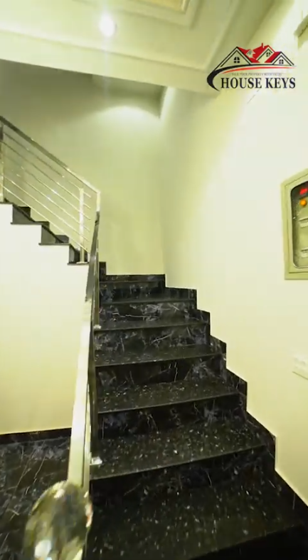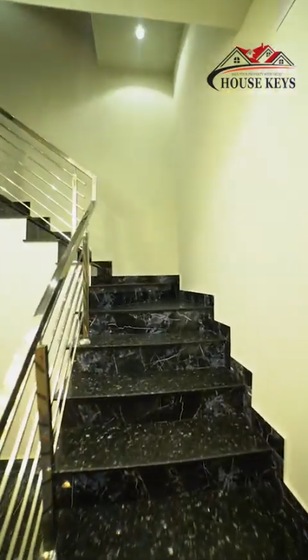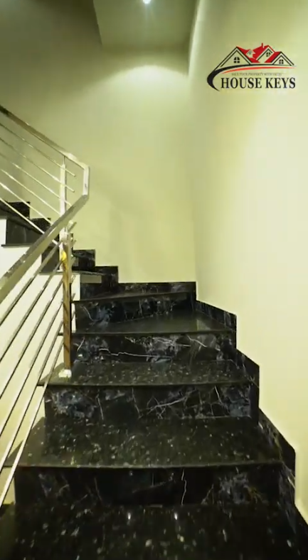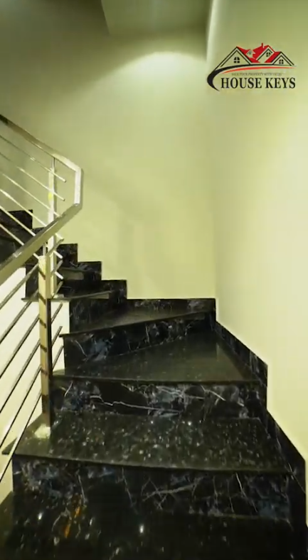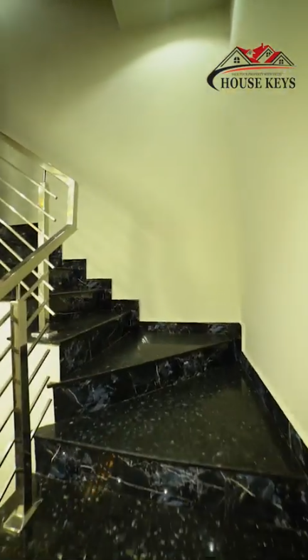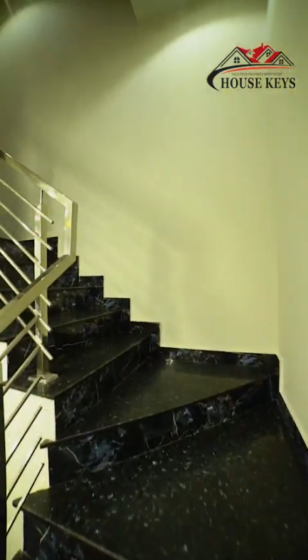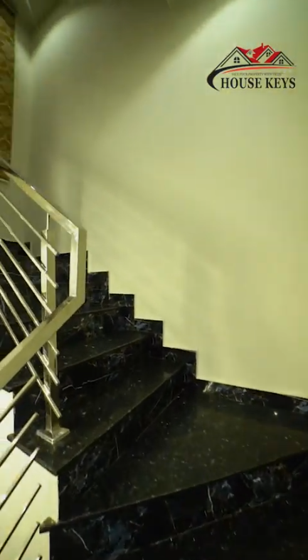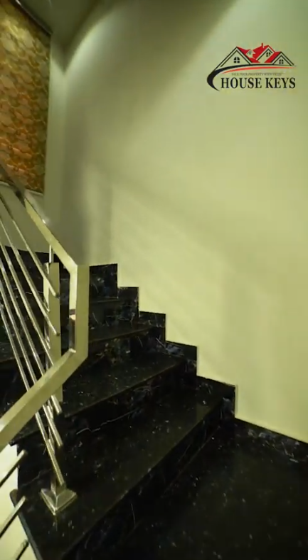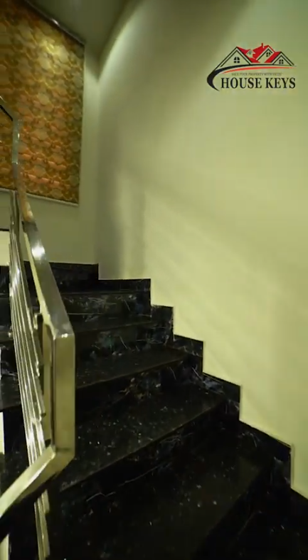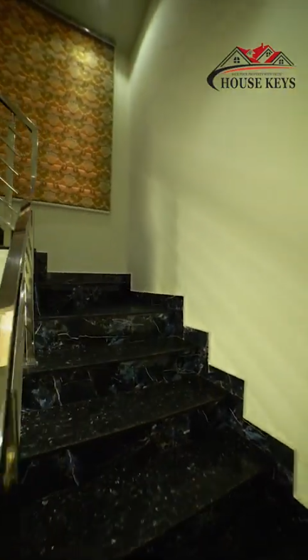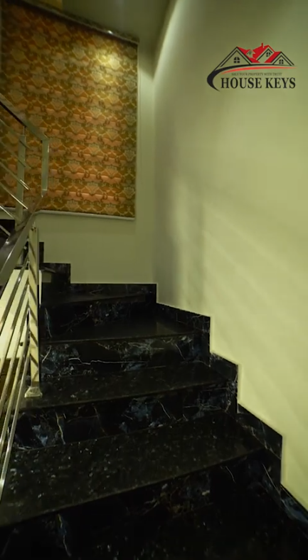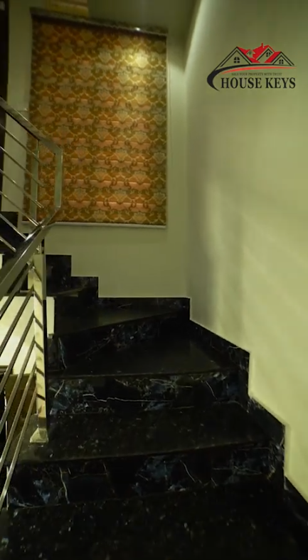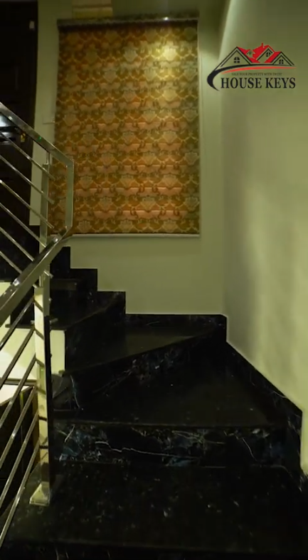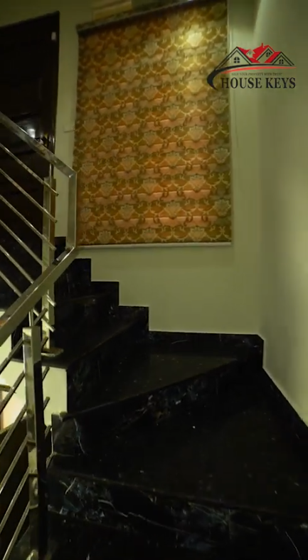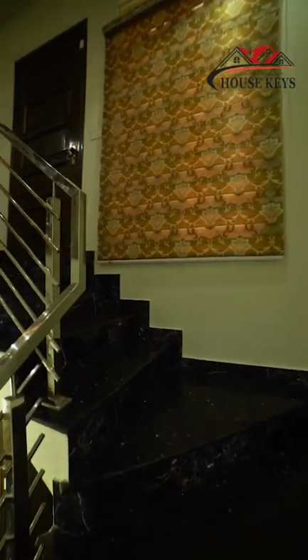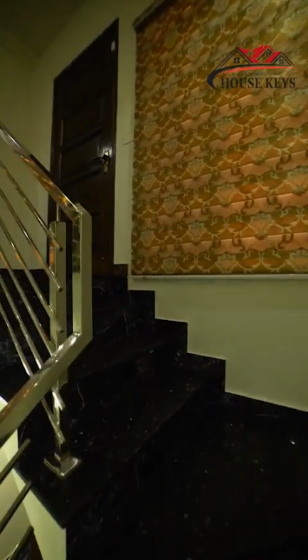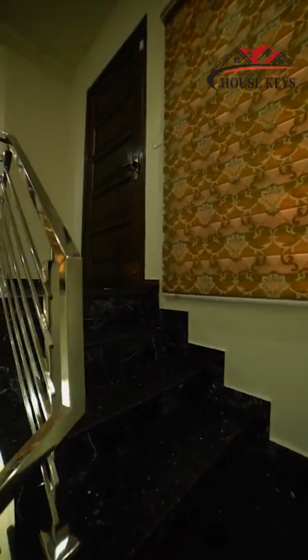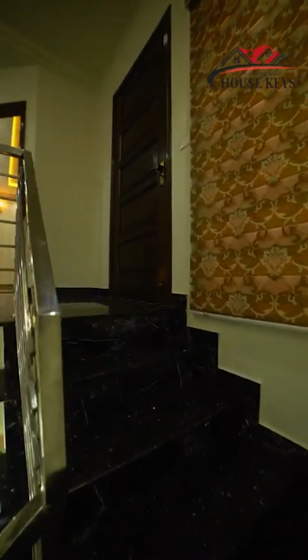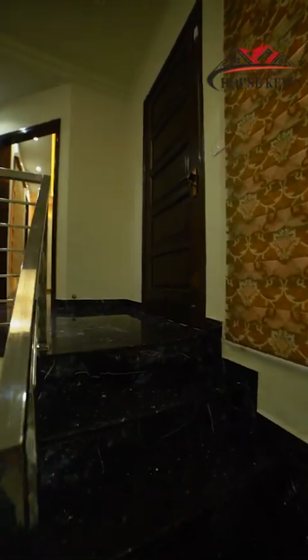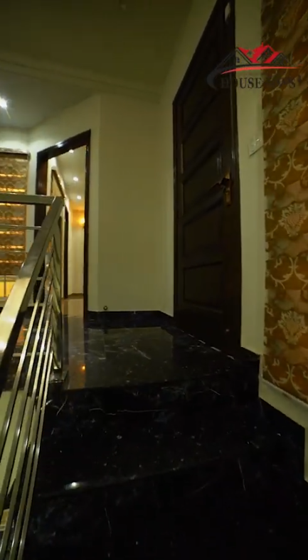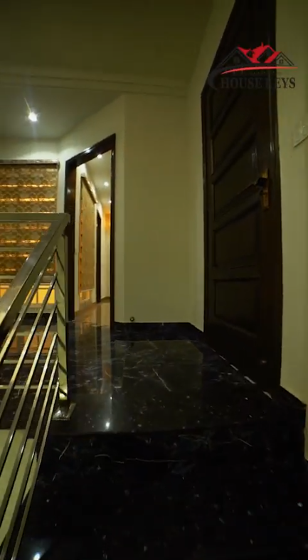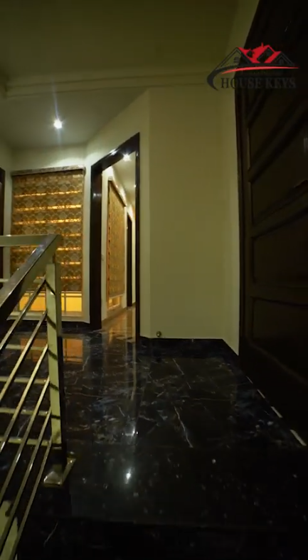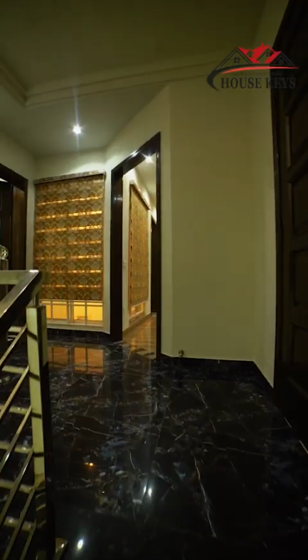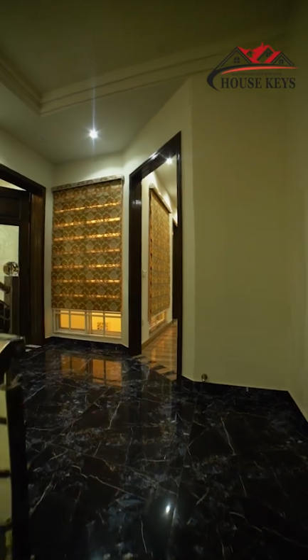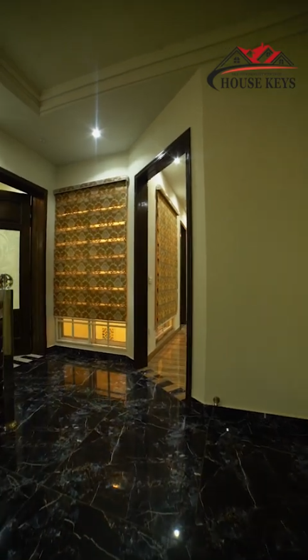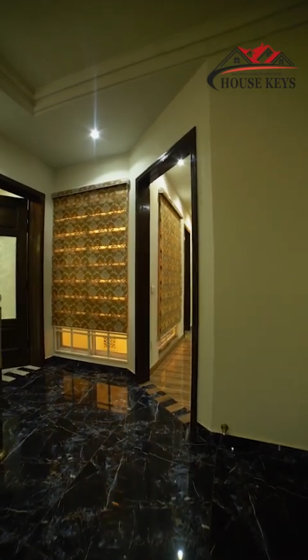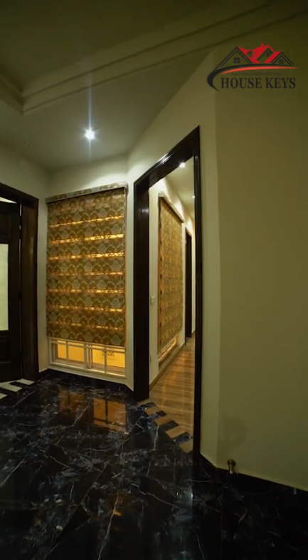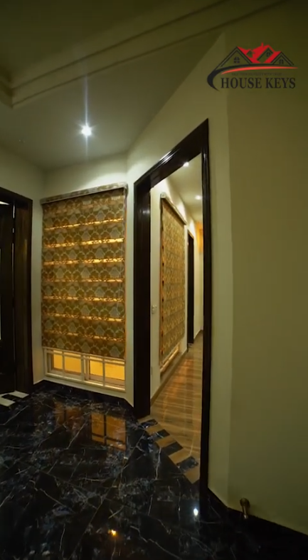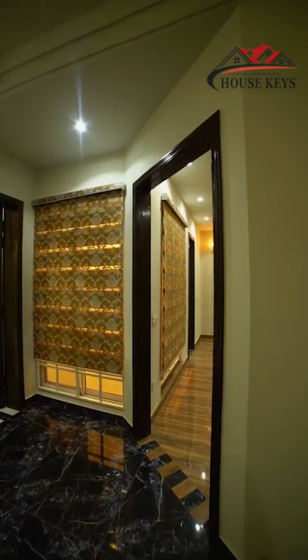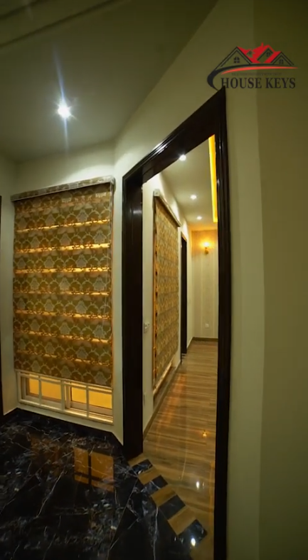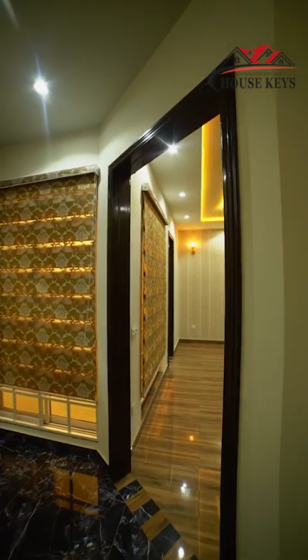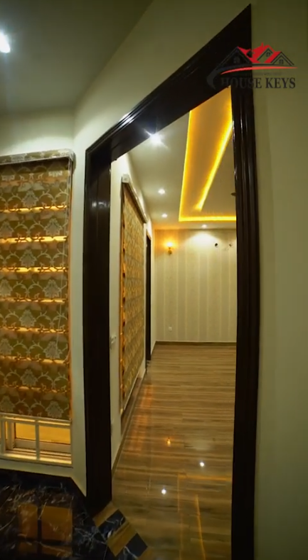Now we are going to the stairs, from the bottom up. There has been a little work on the stairs, but the upper portion of the stairs is more gorgeous.